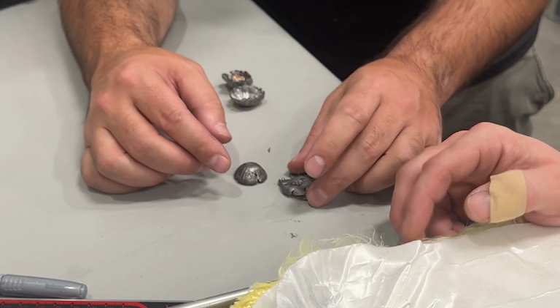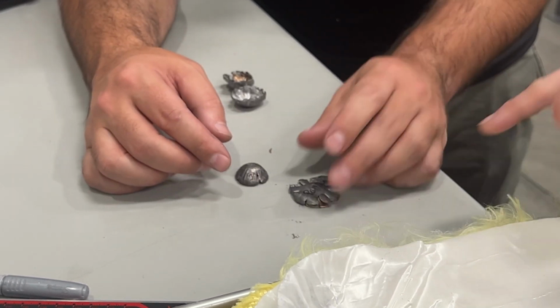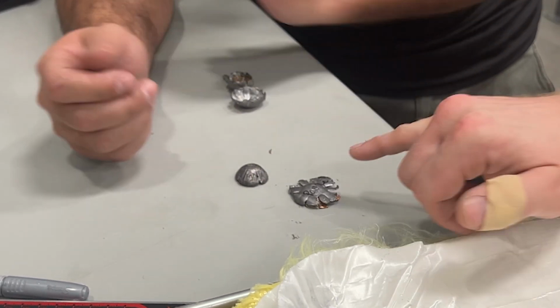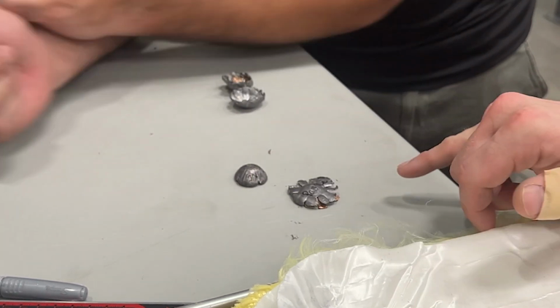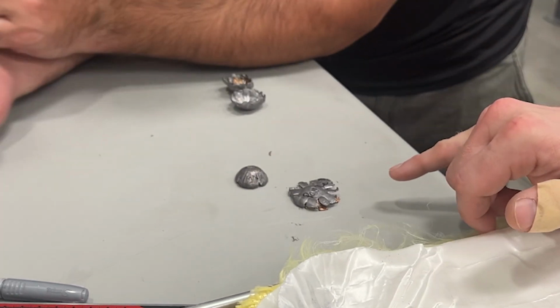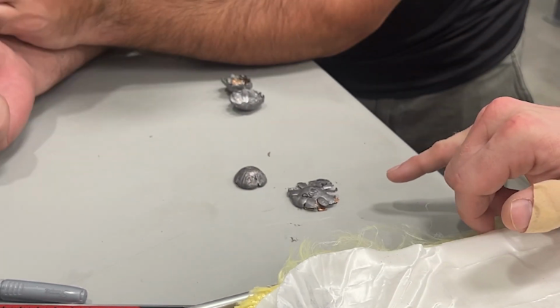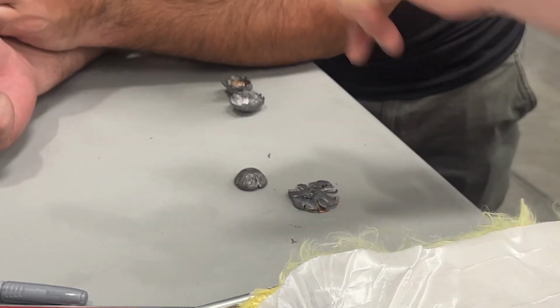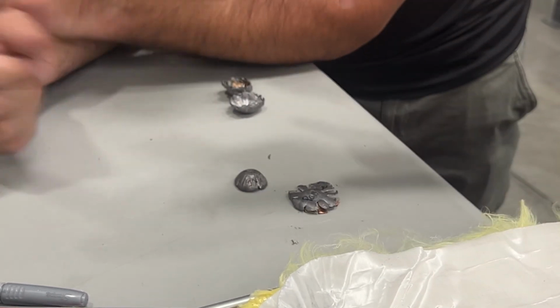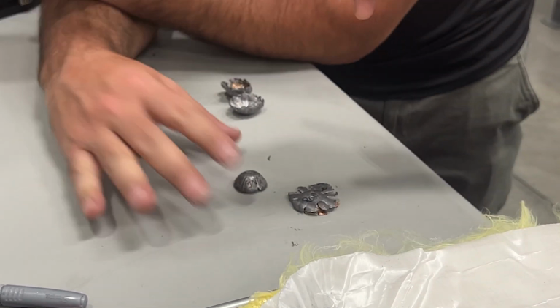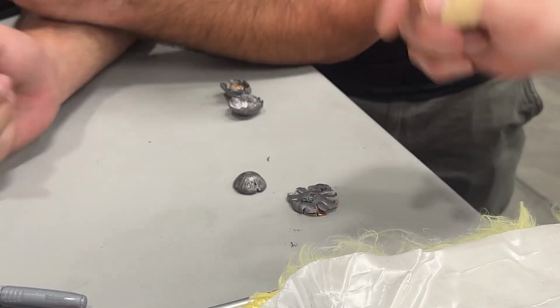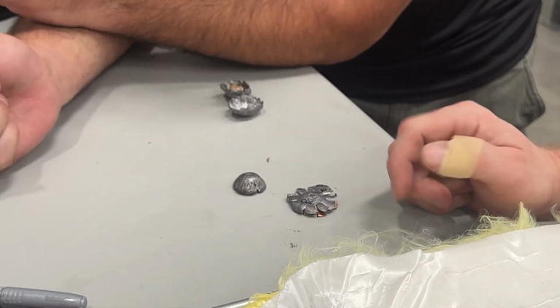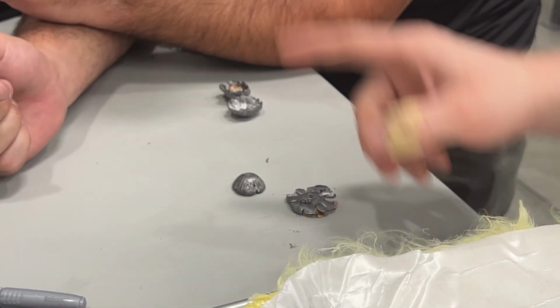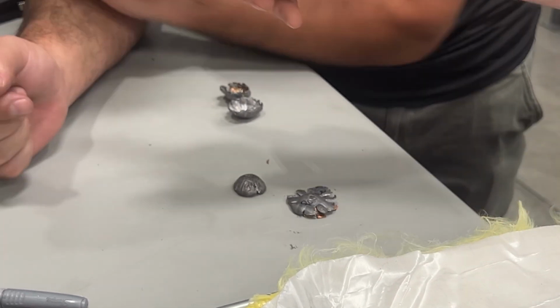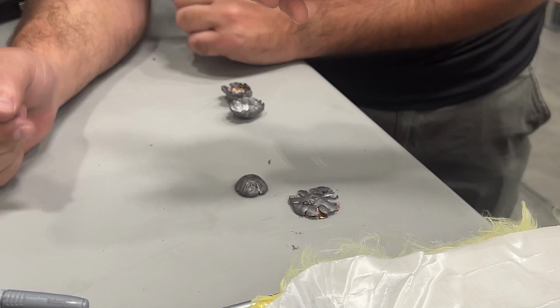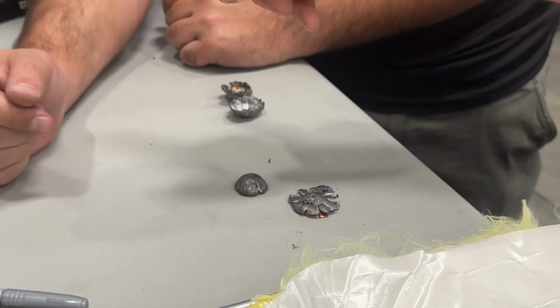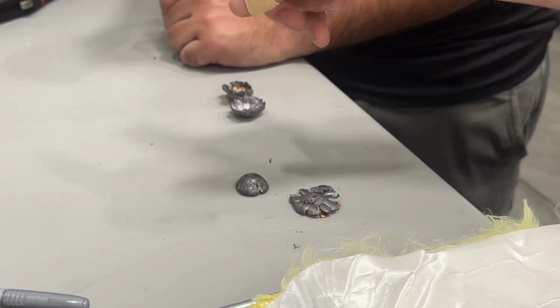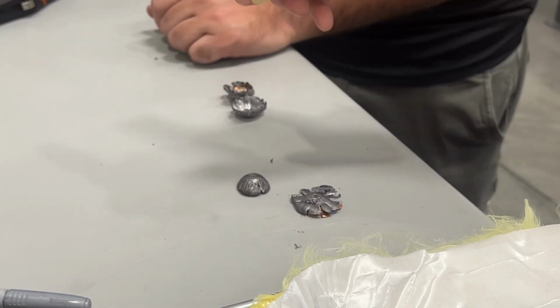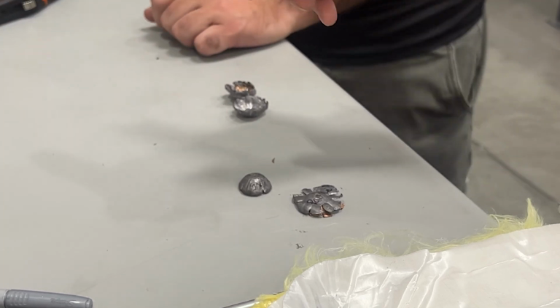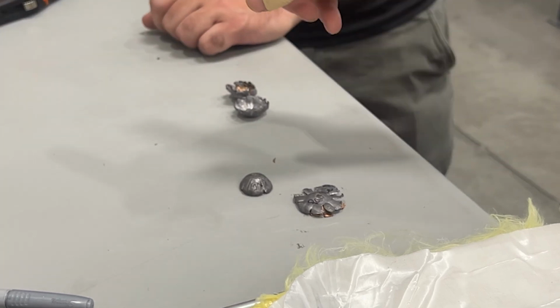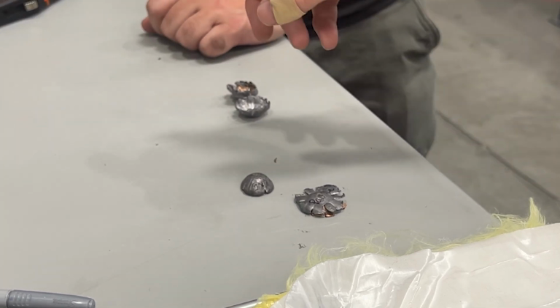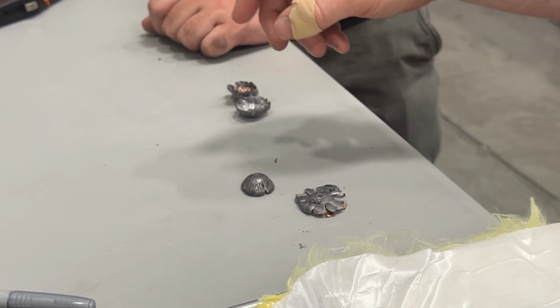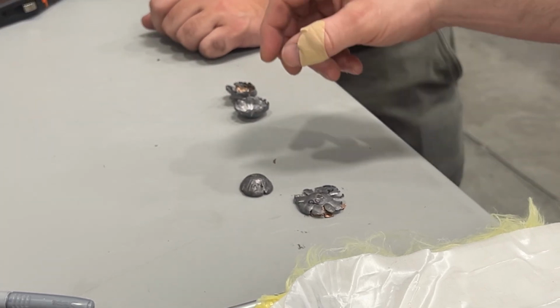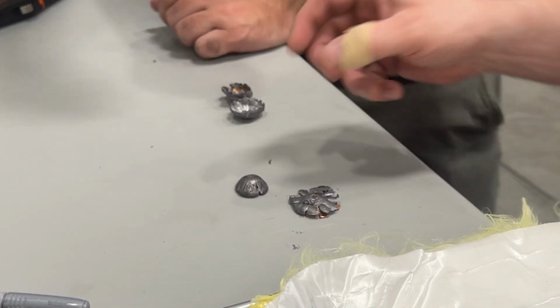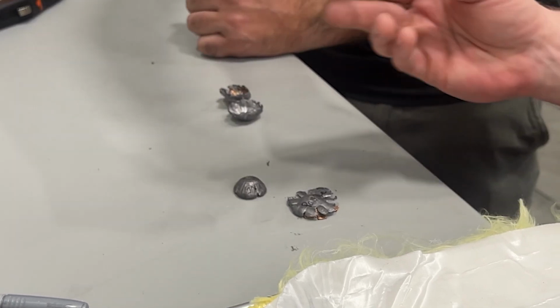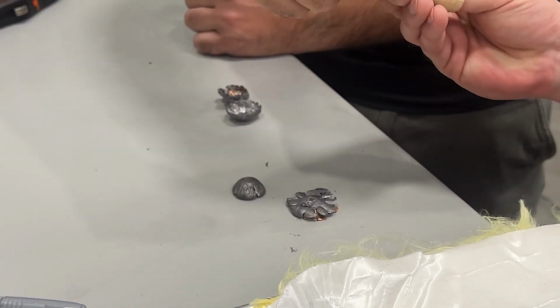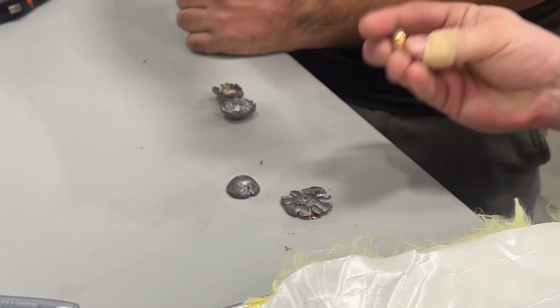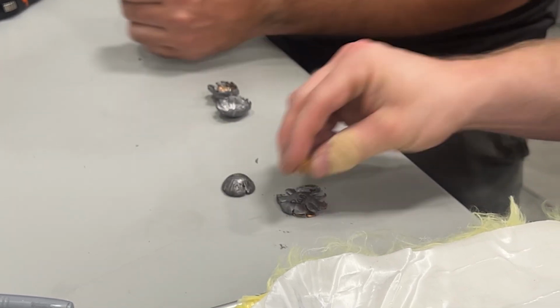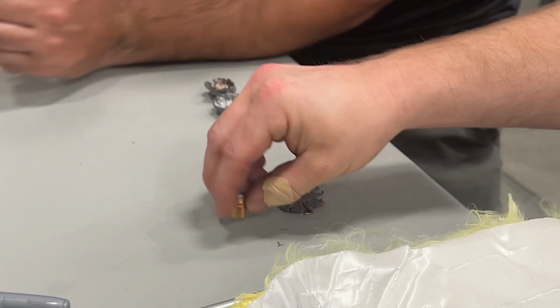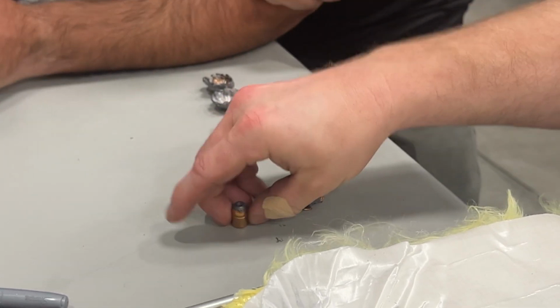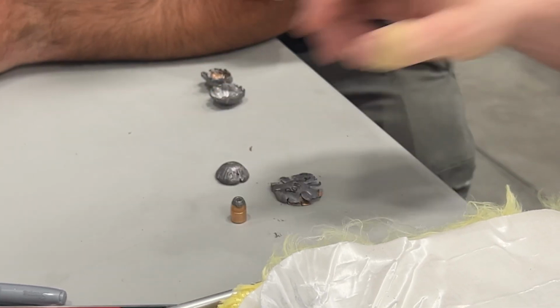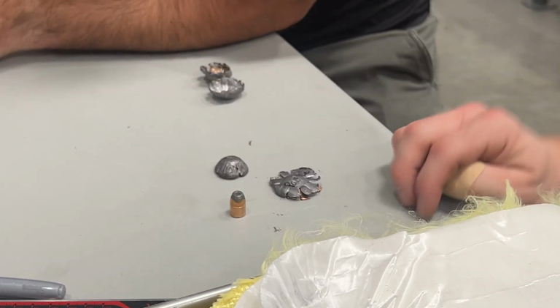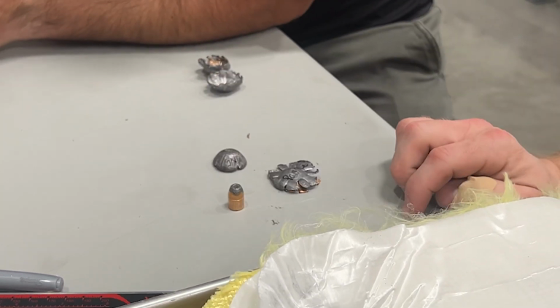And those are the same rounds? Same rounds — and the same rounds we're shooting today. These are all 44 mag.